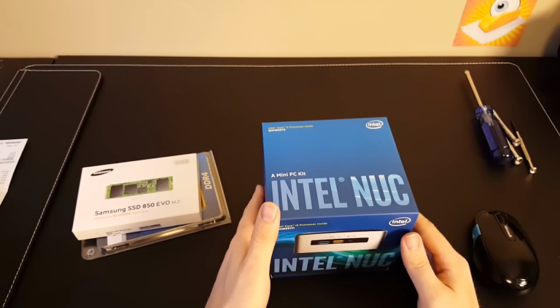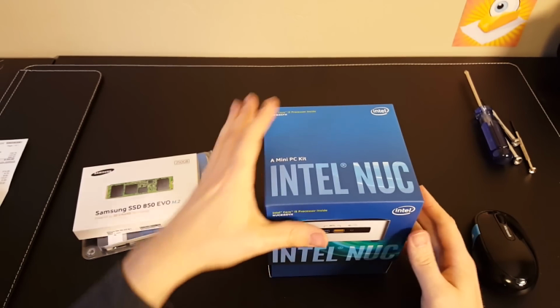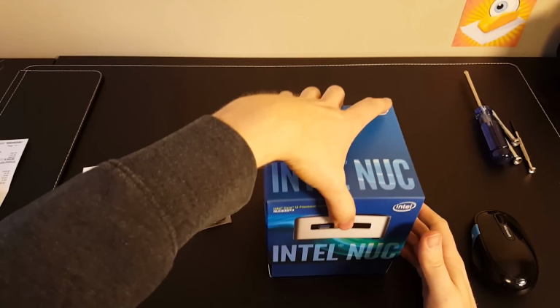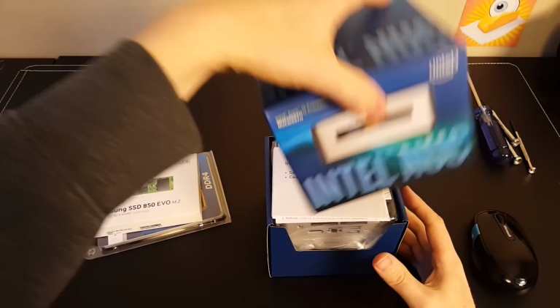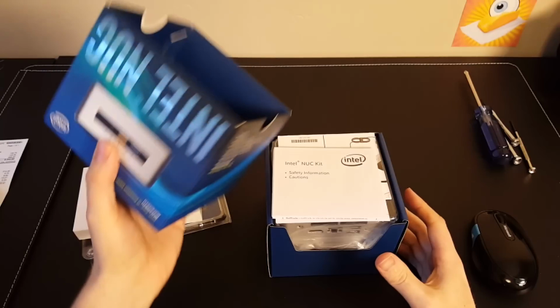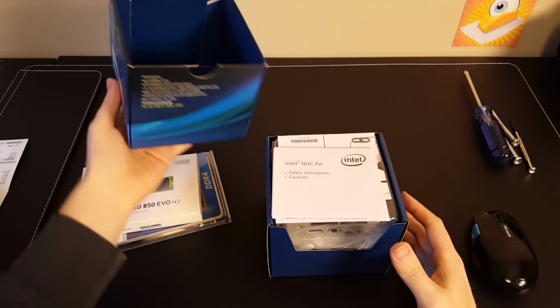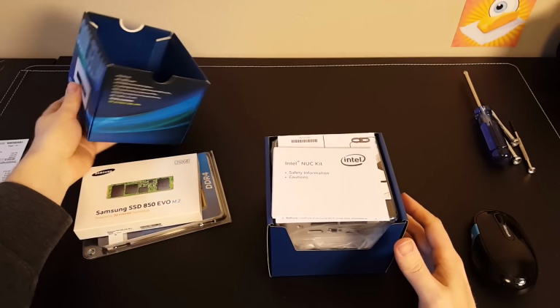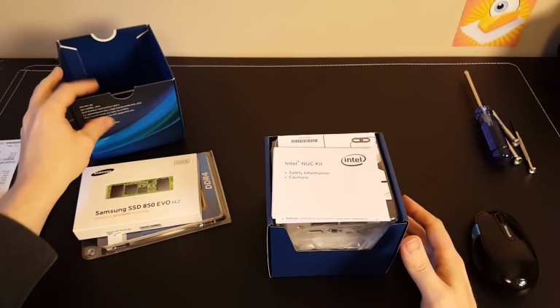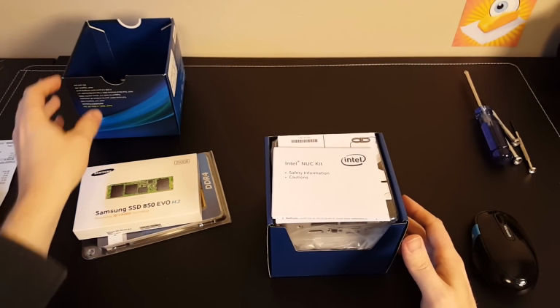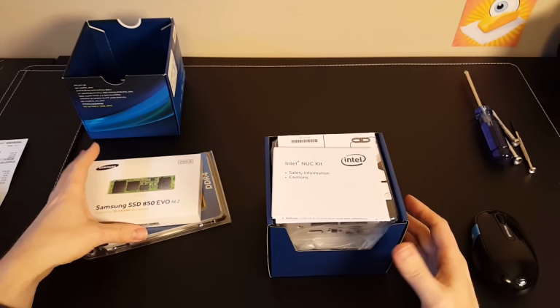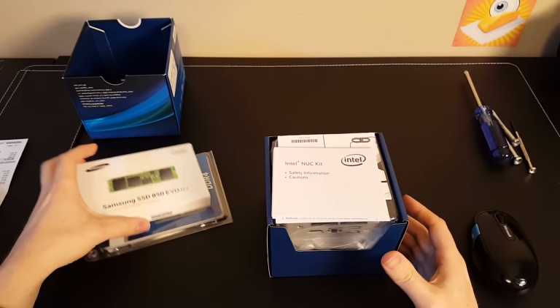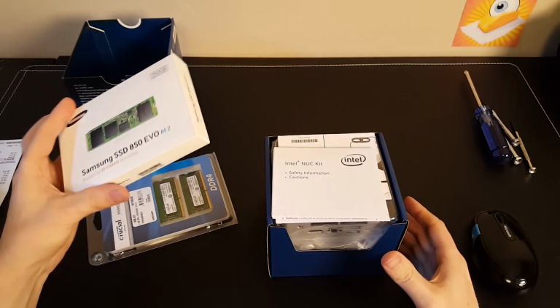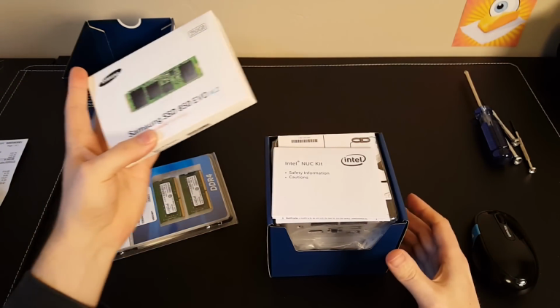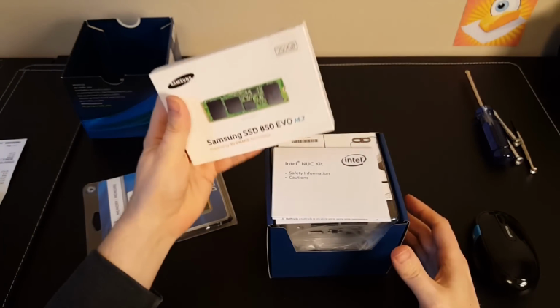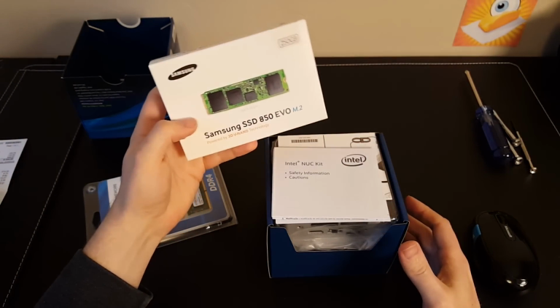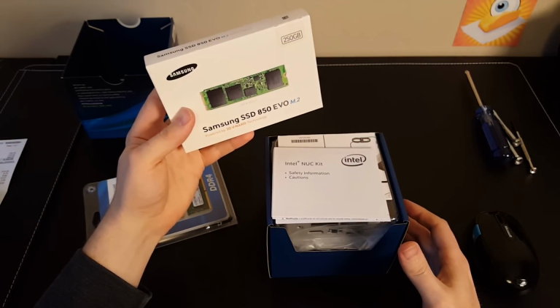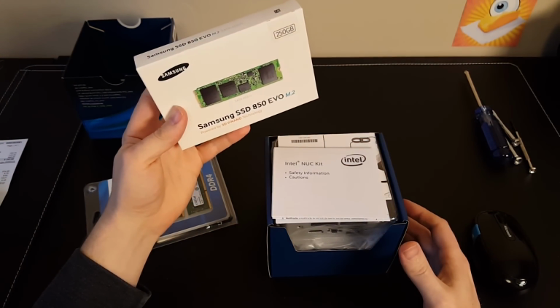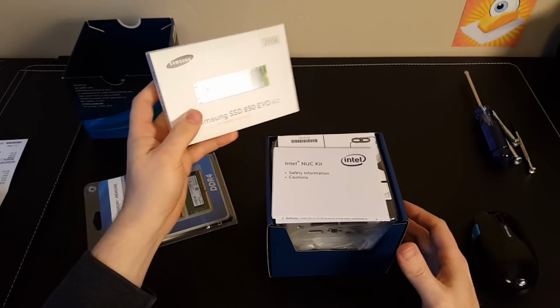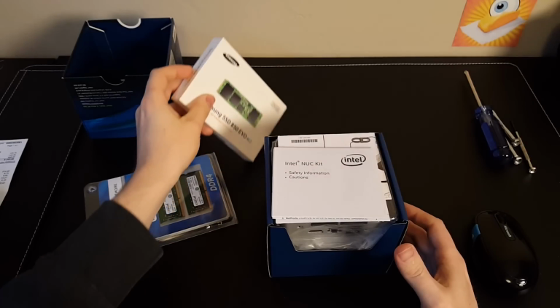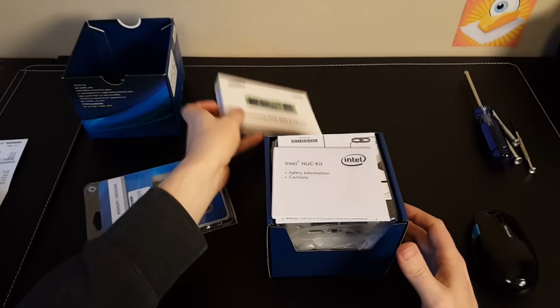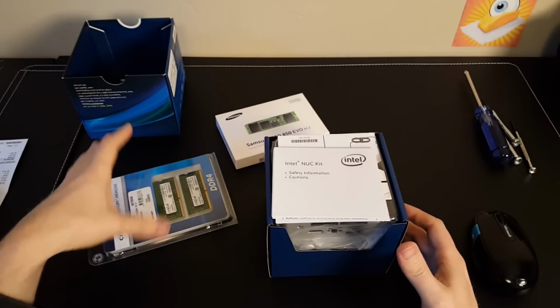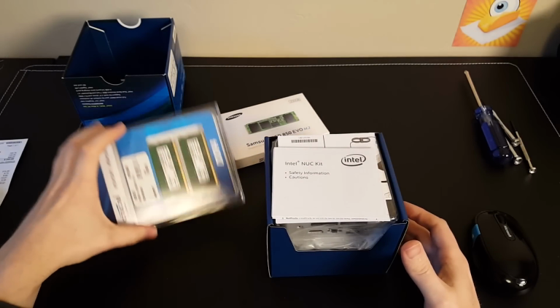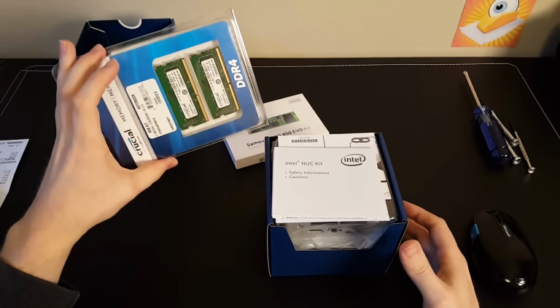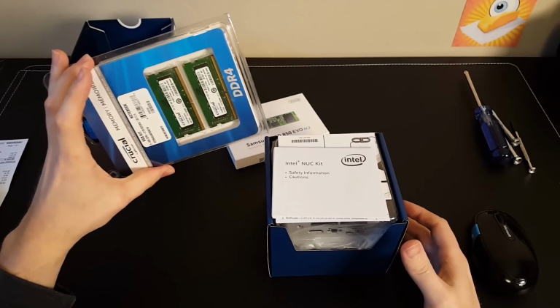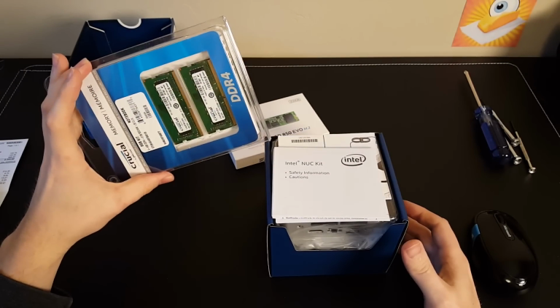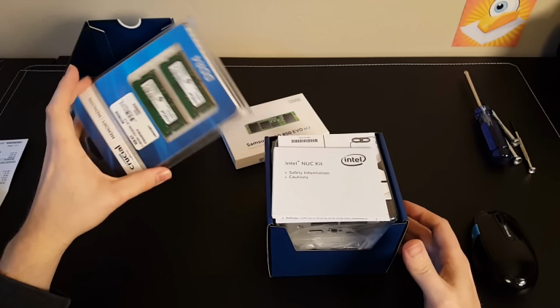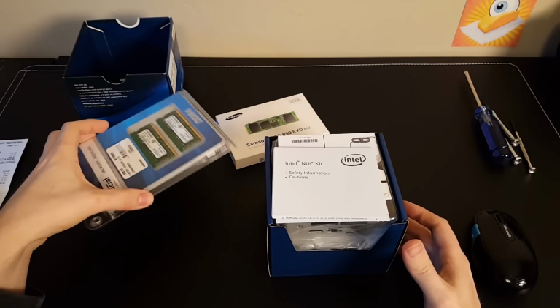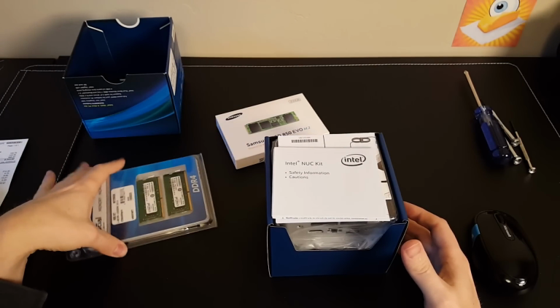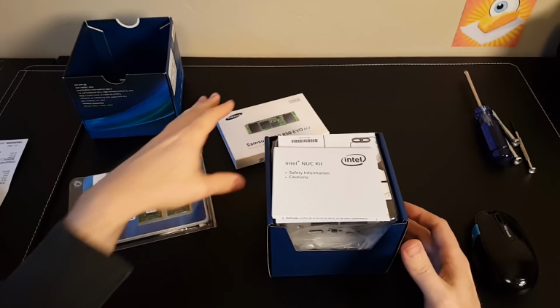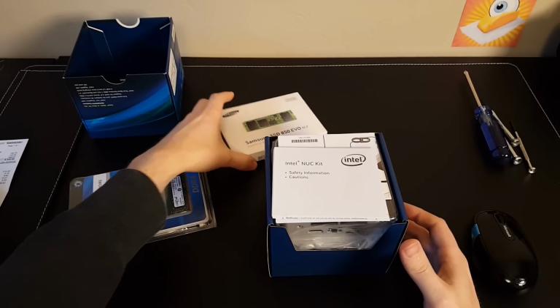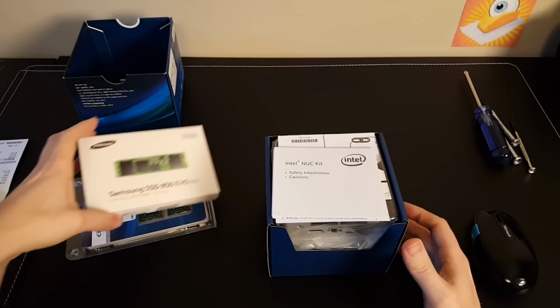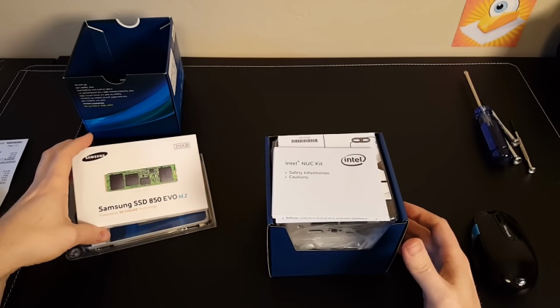So let's take a look and build this little guy. We're going to do that with this 850 EVO M.2 and some Crucial DDR4. So here we go.